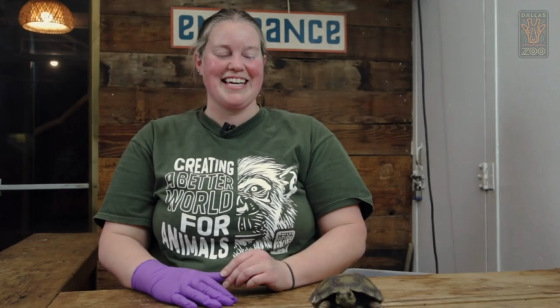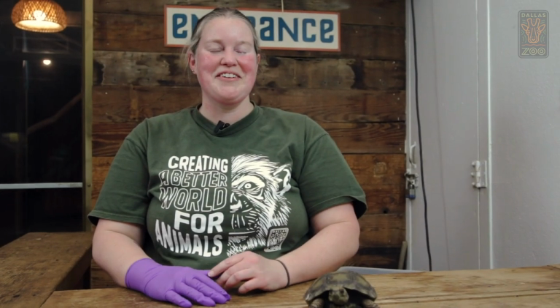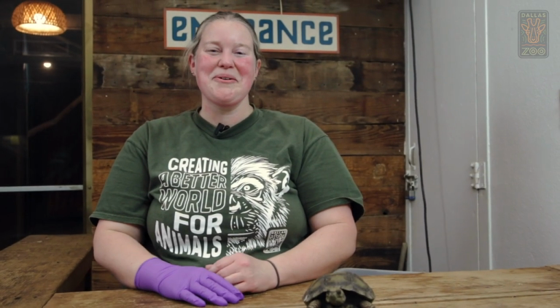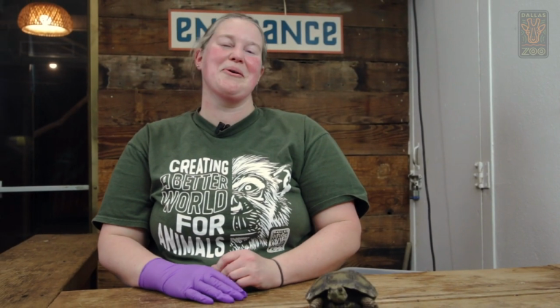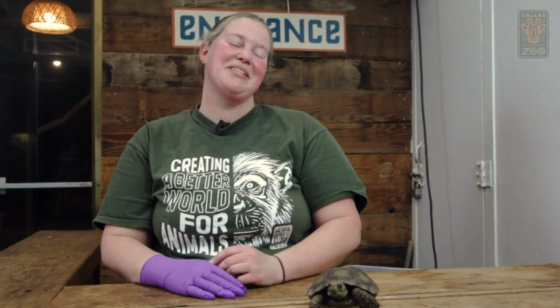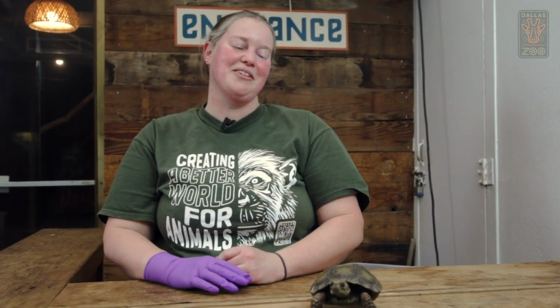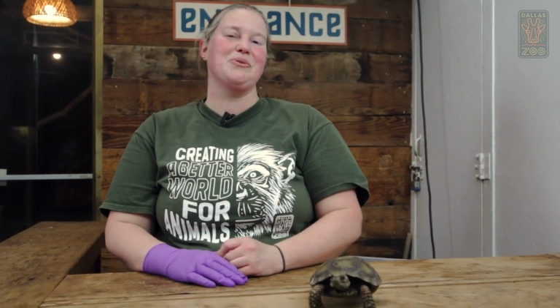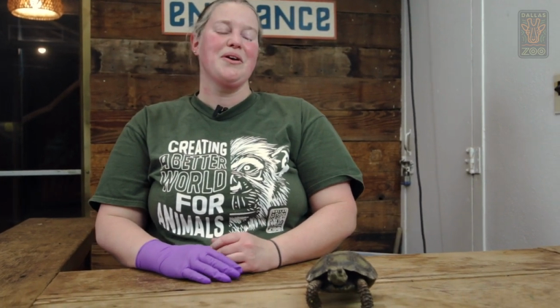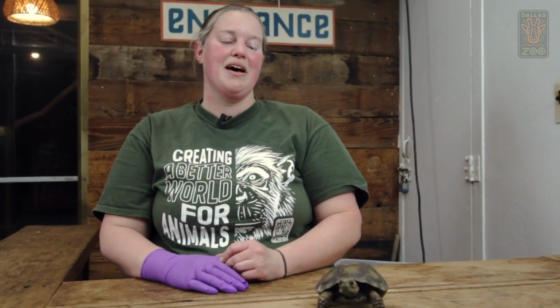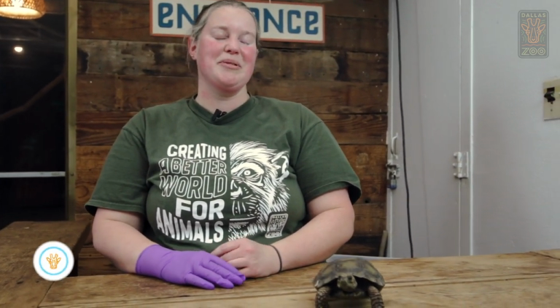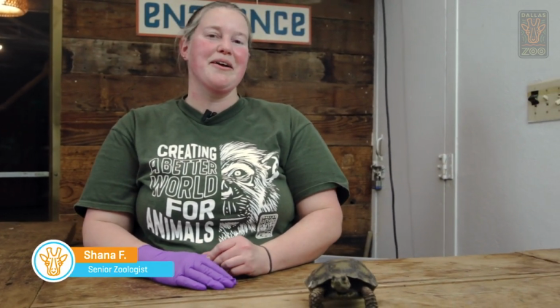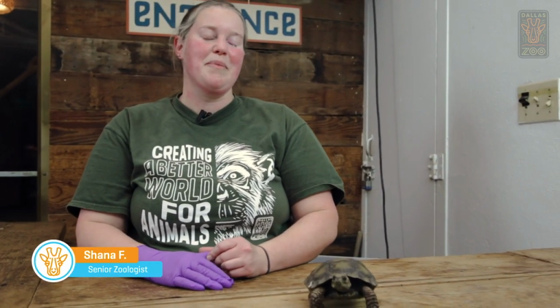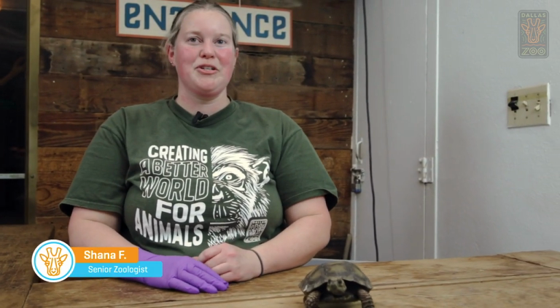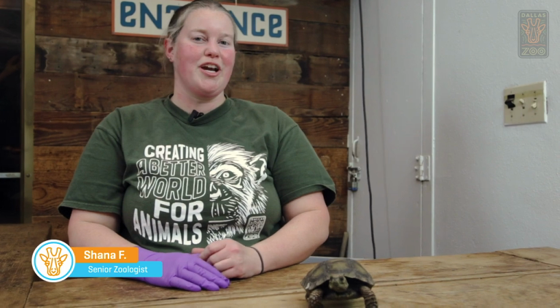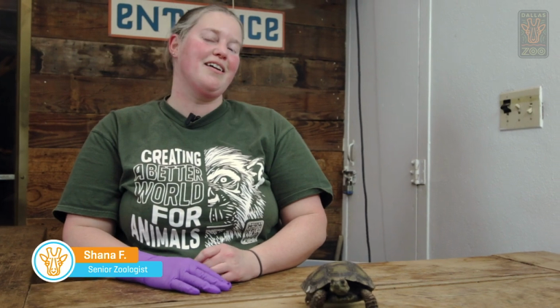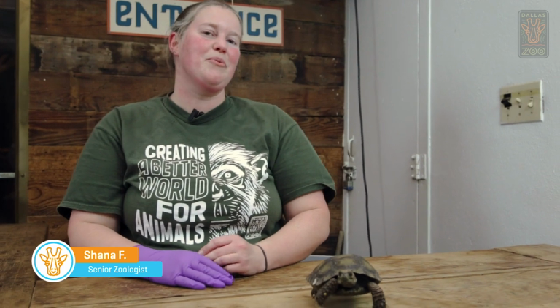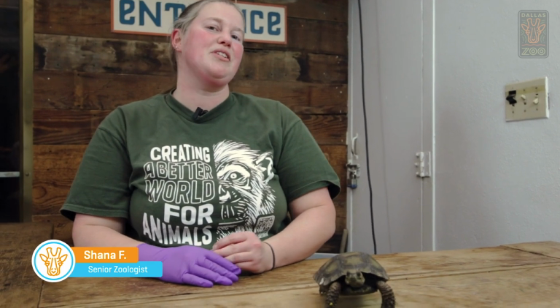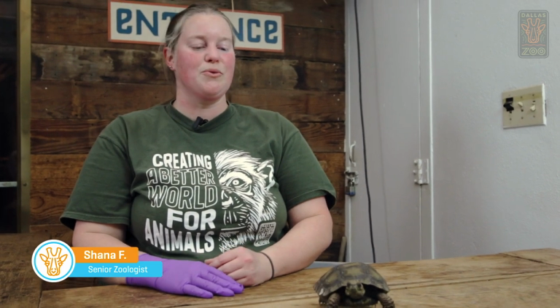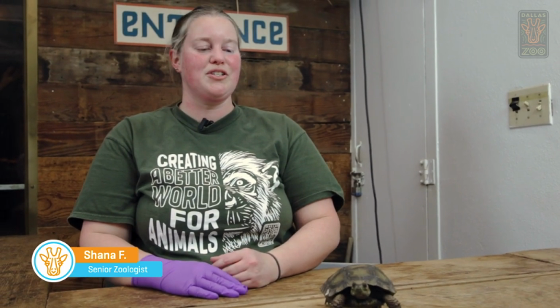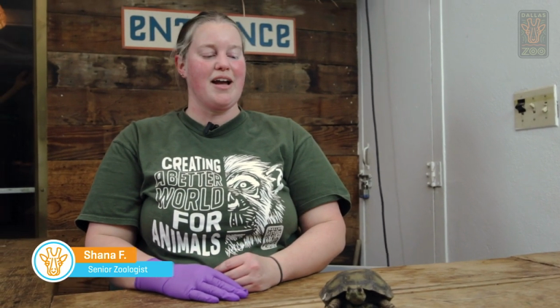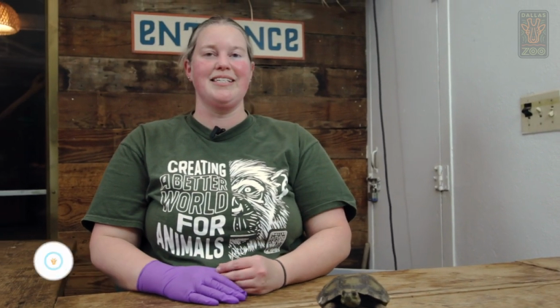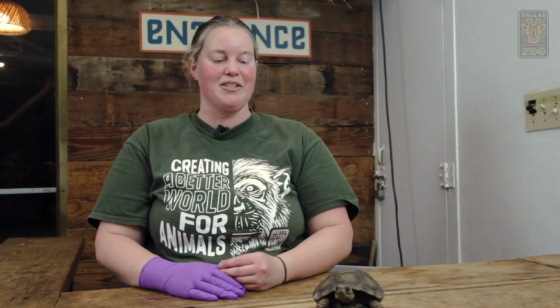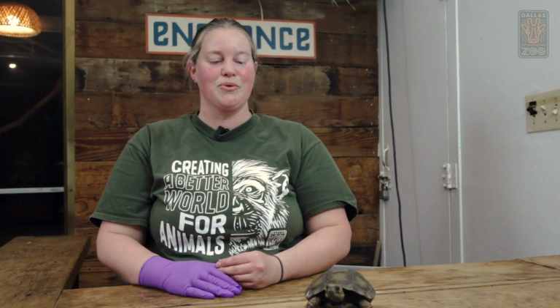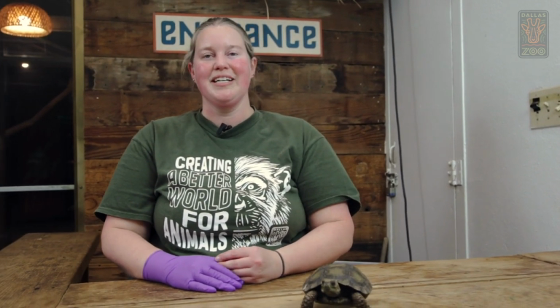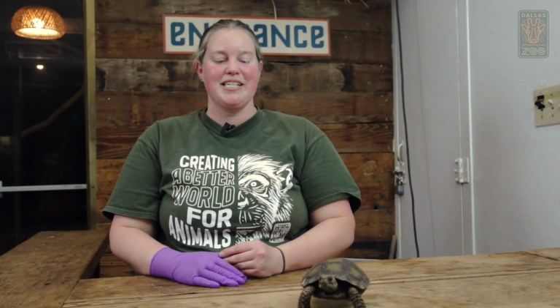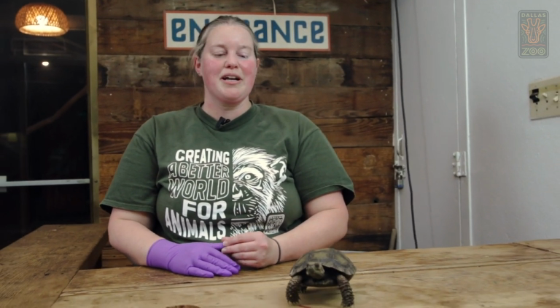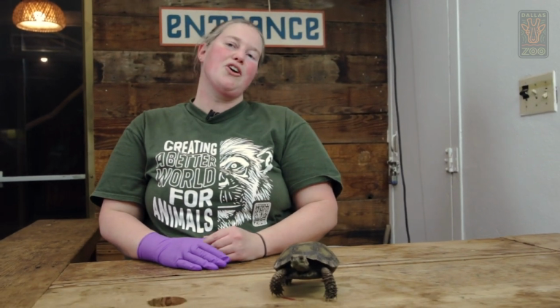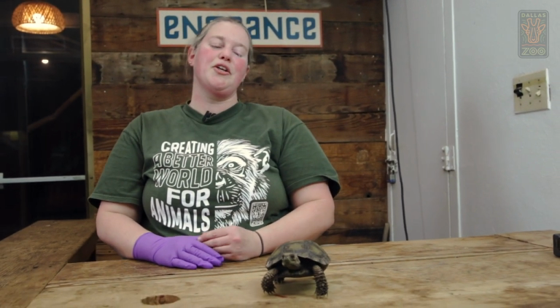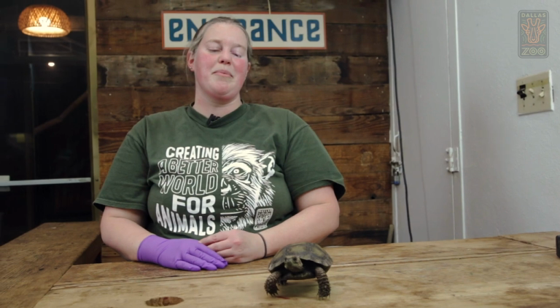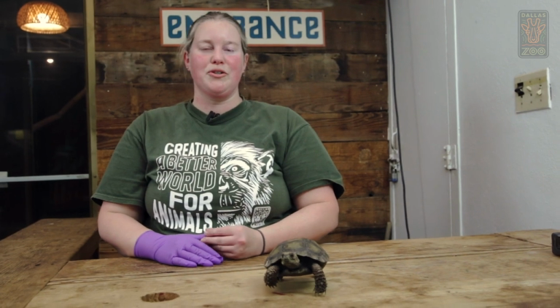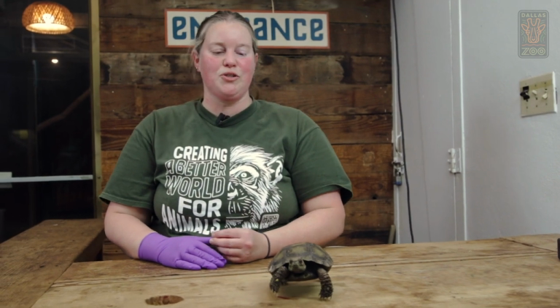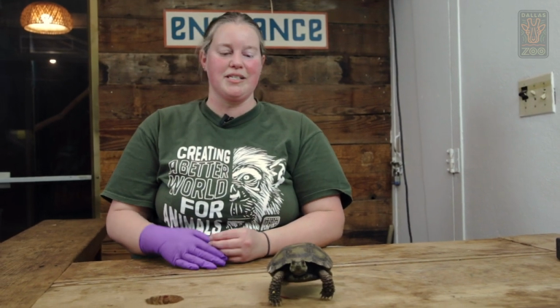Good afternoon and welcome to the Dallas Zoo's Herpetarium. My name is Shanna and I'm one of the senior zoologists here at the Dallas Zoo. Today we're going to talk a little bit about turtles and tortoises.